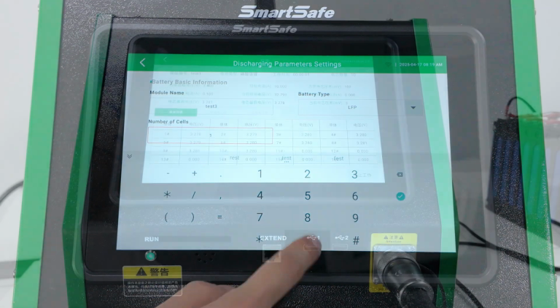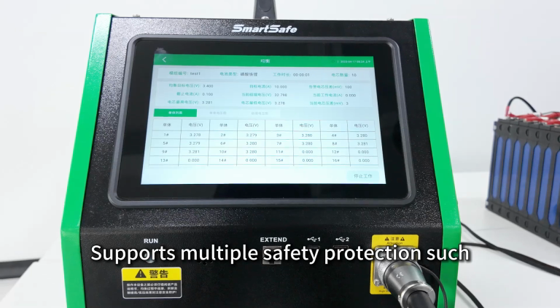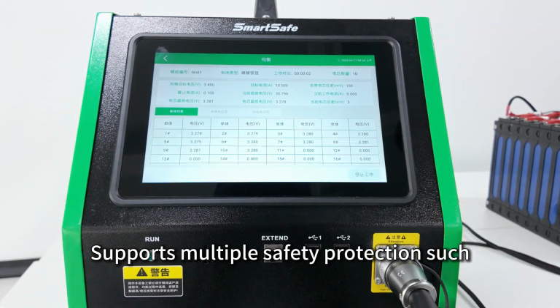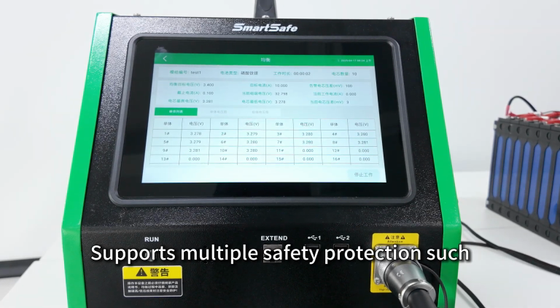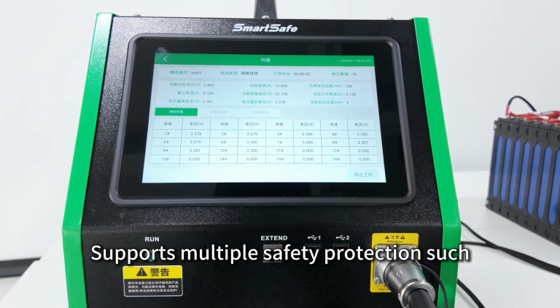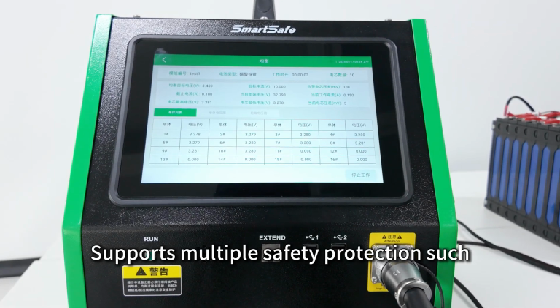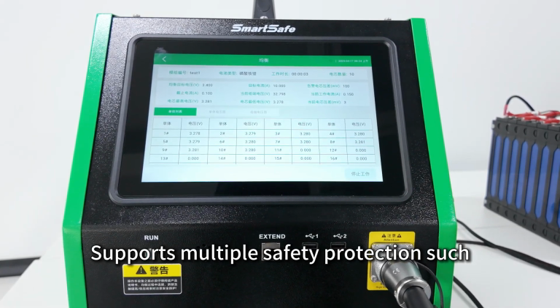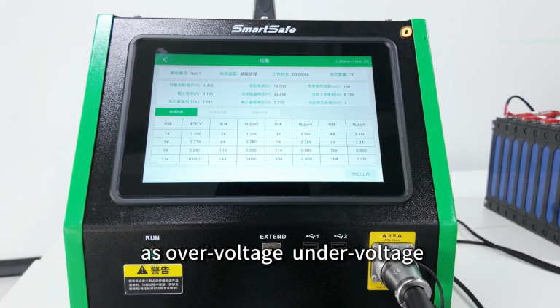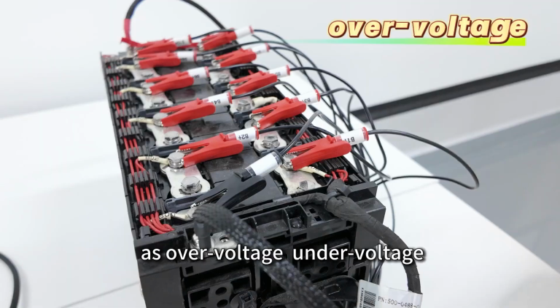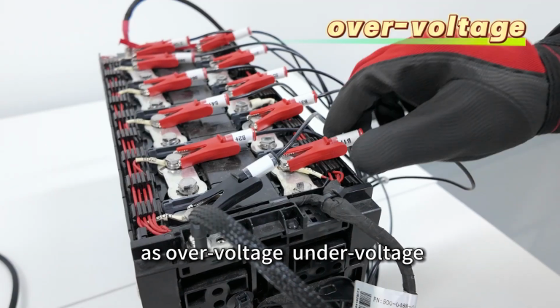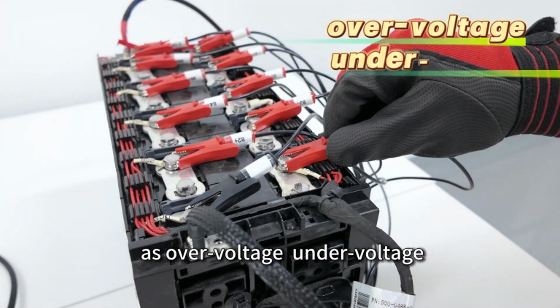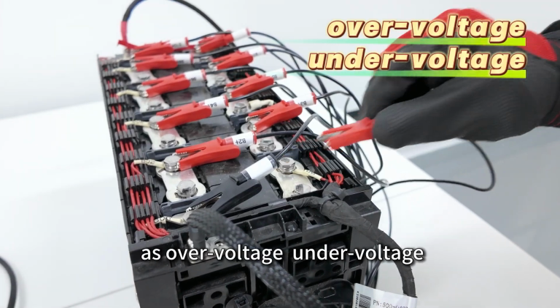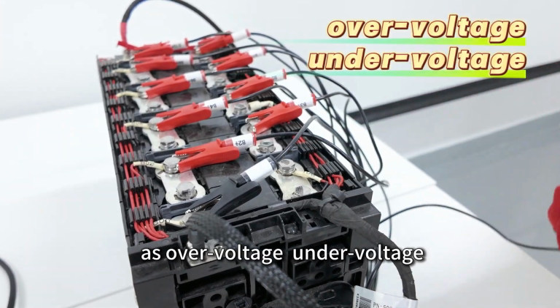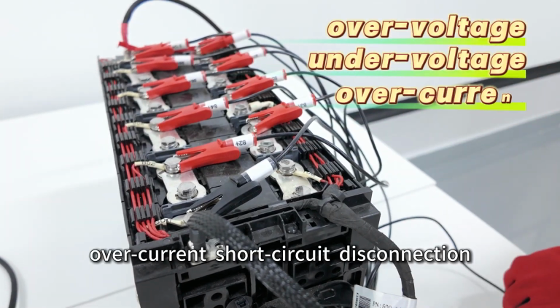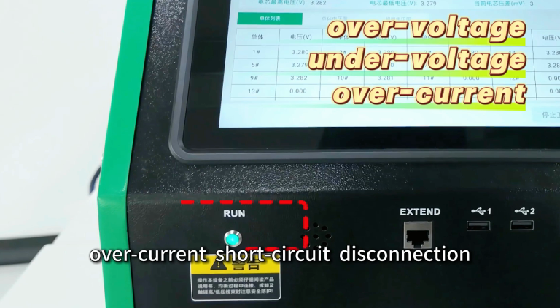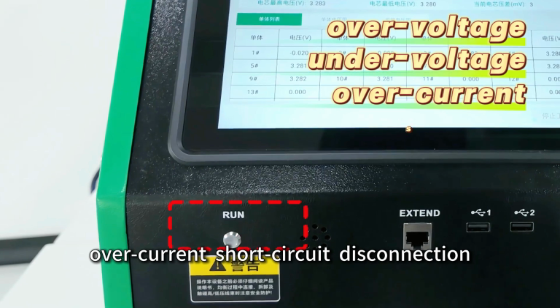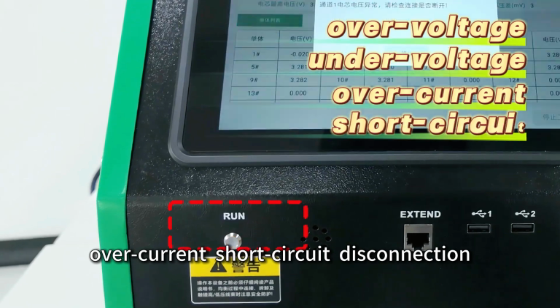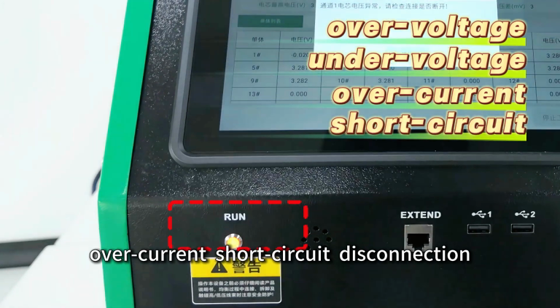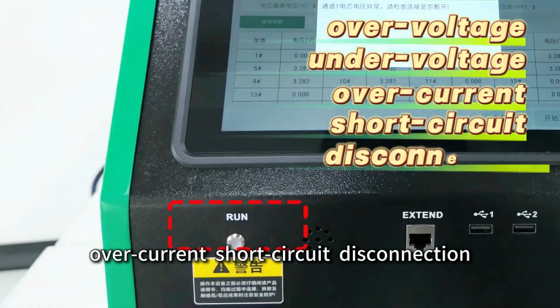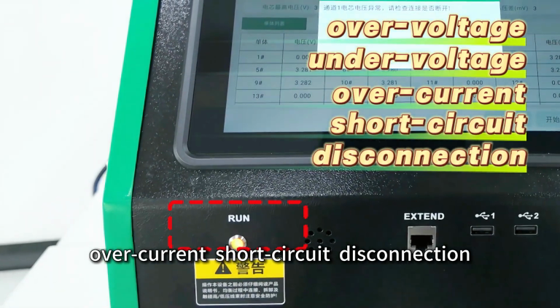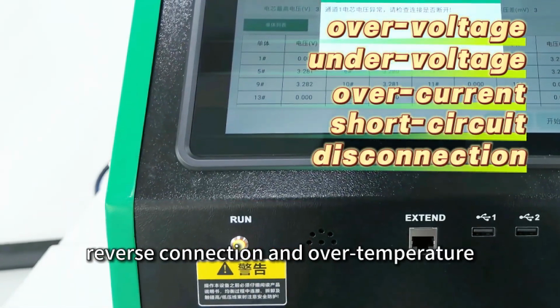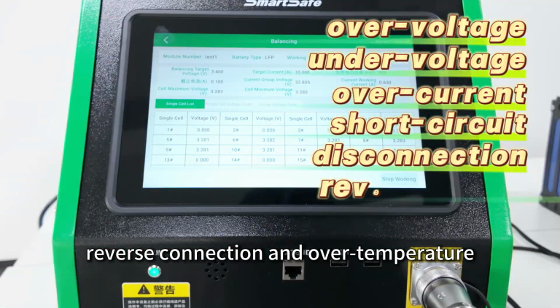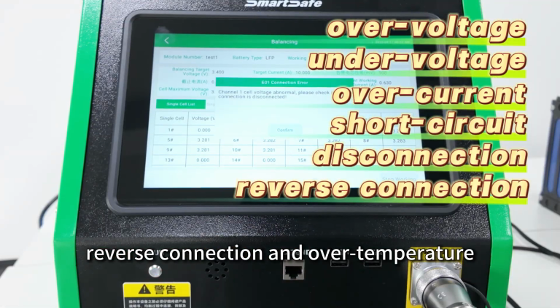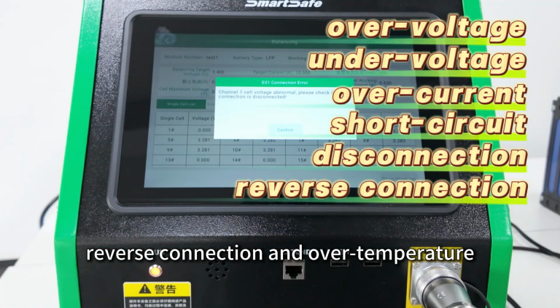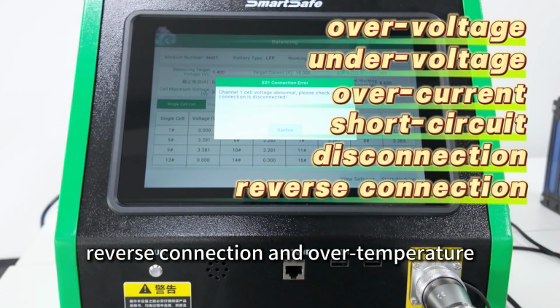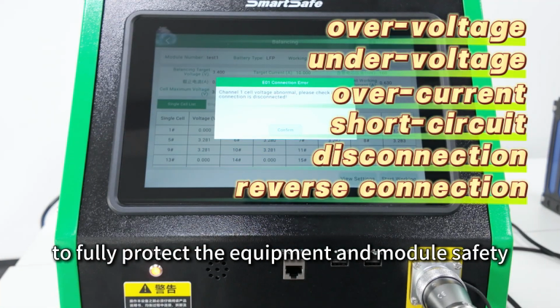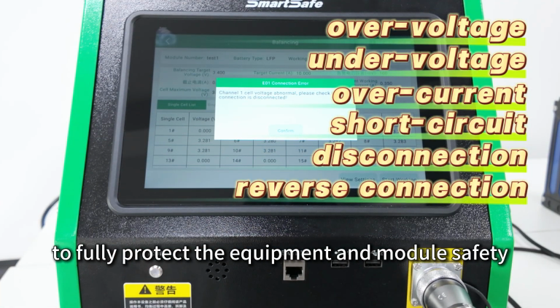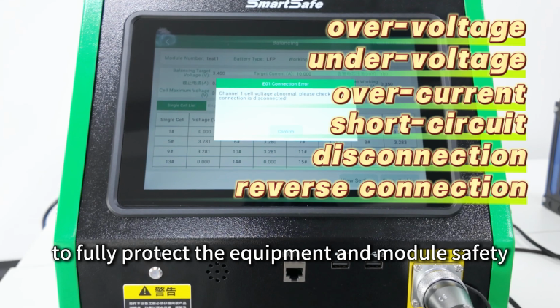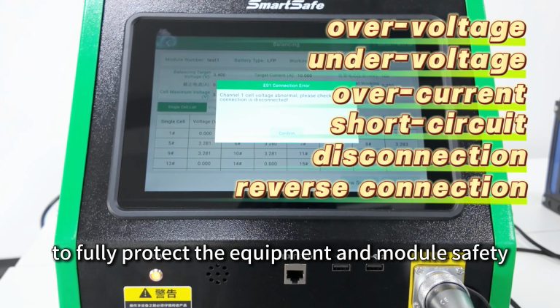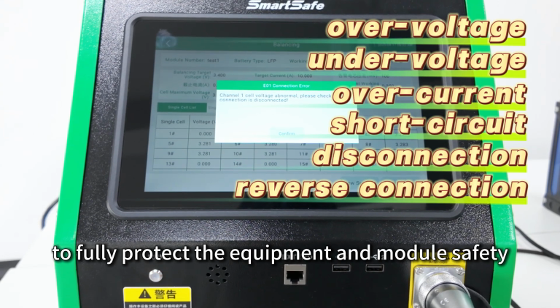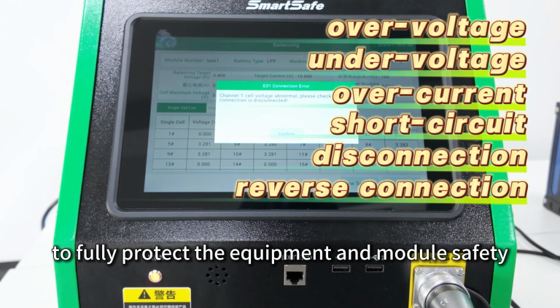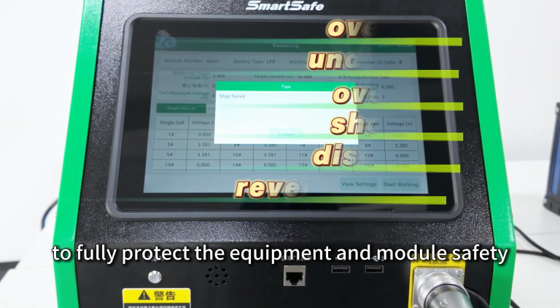Supports multiple safety protections such as over-voltage, under-voltage, over-current, short circuit, disconnection, reverse connection, and over-temperature, to fully protect the equipment and module safety.